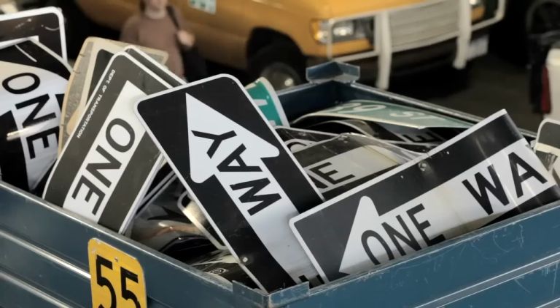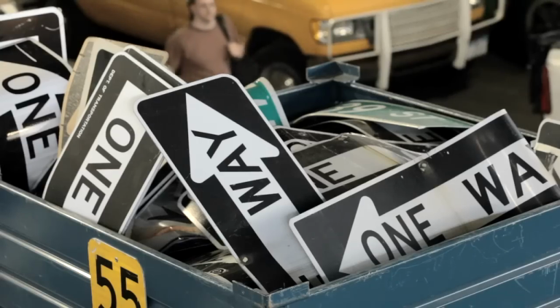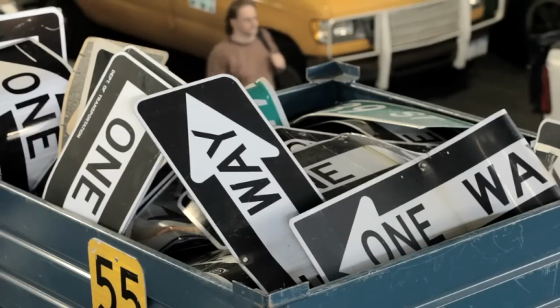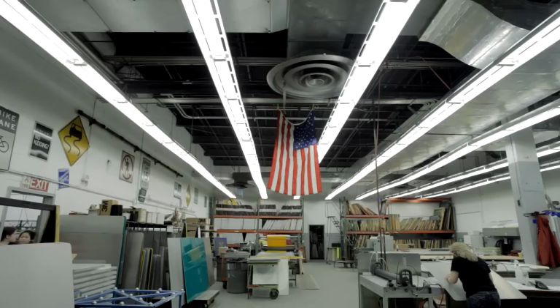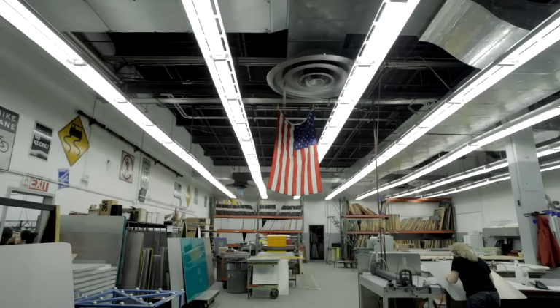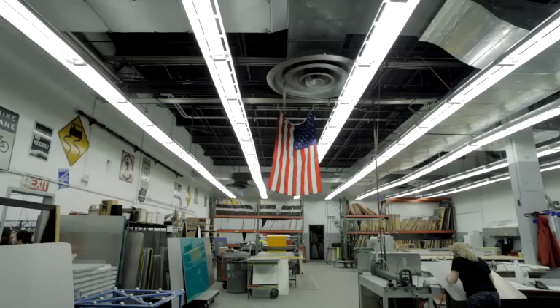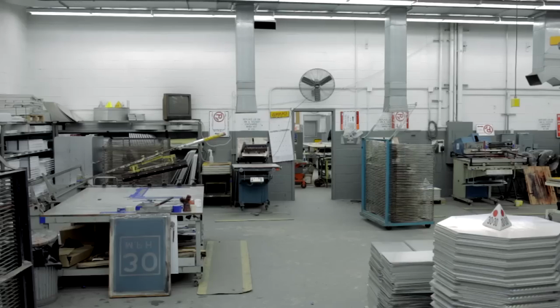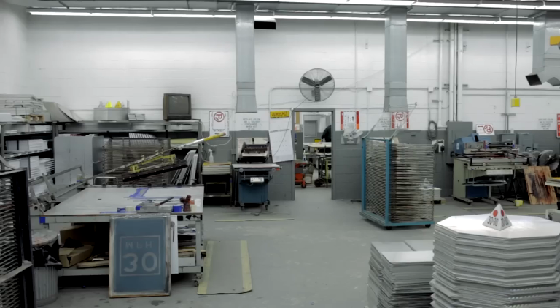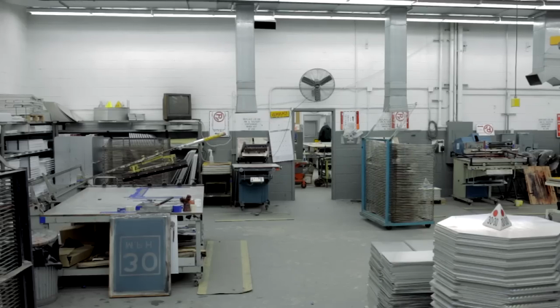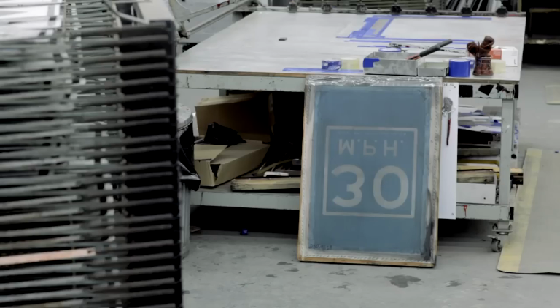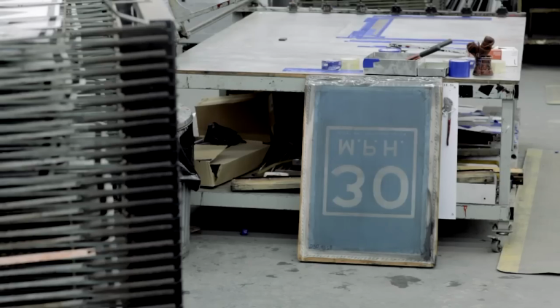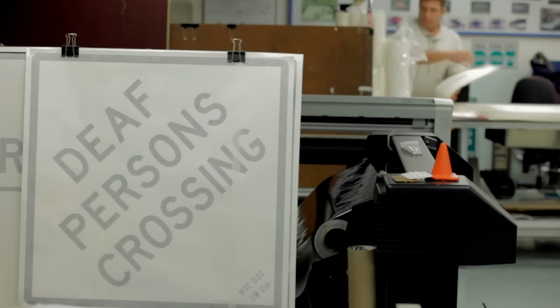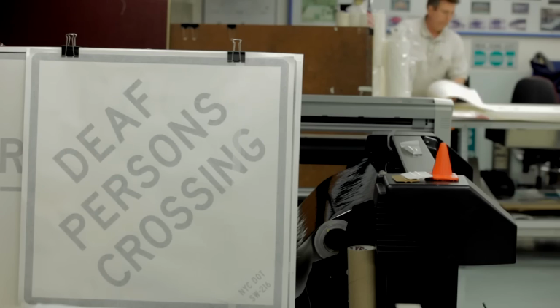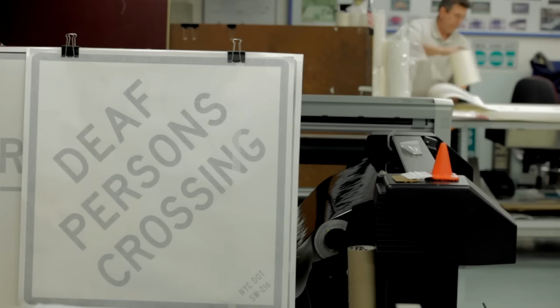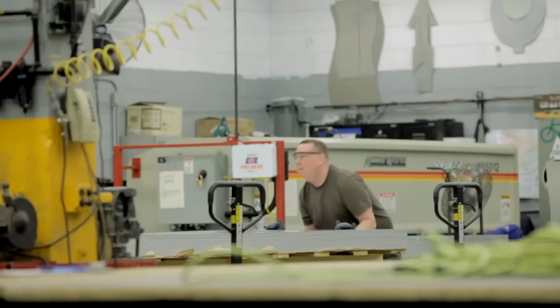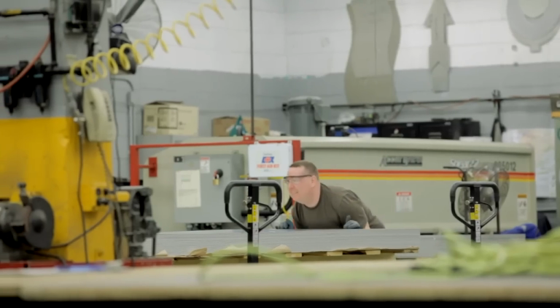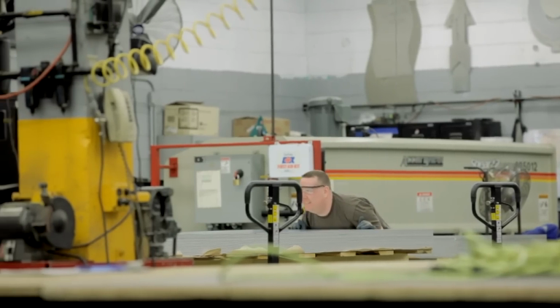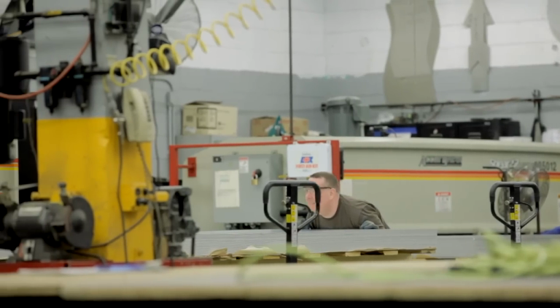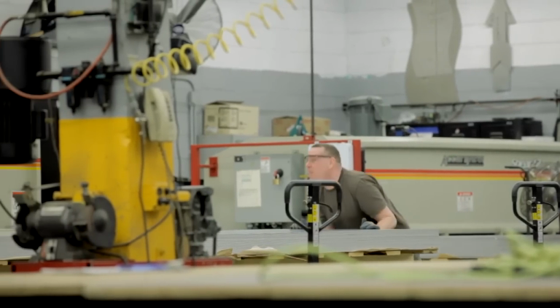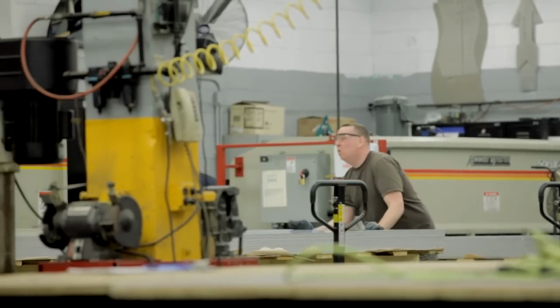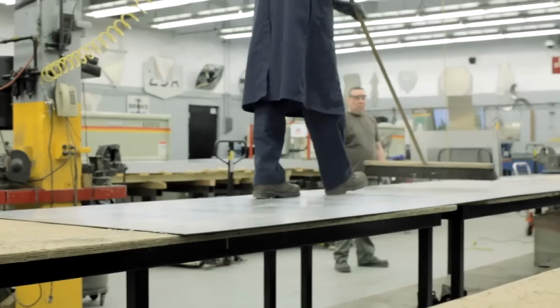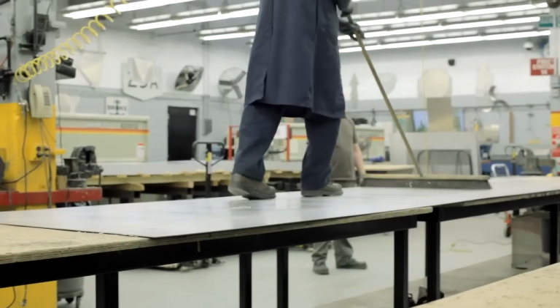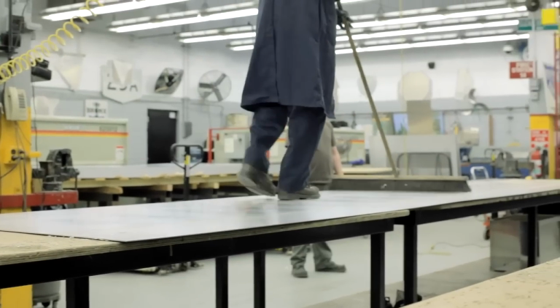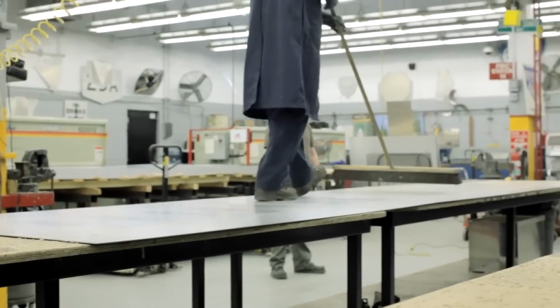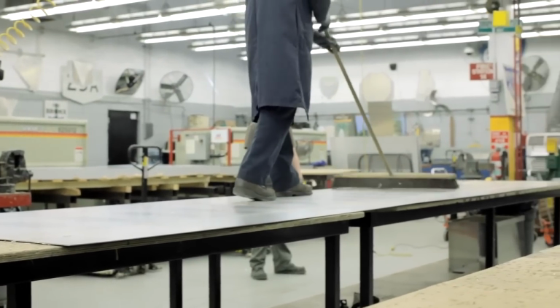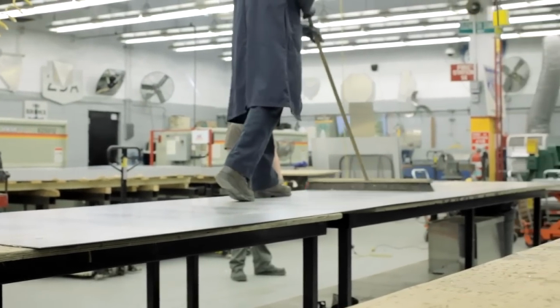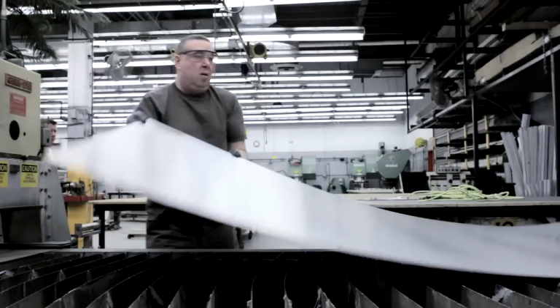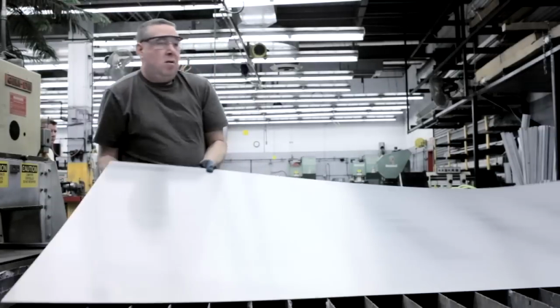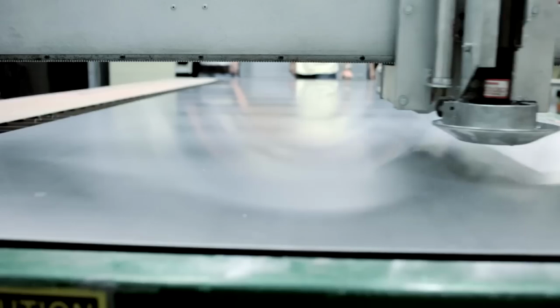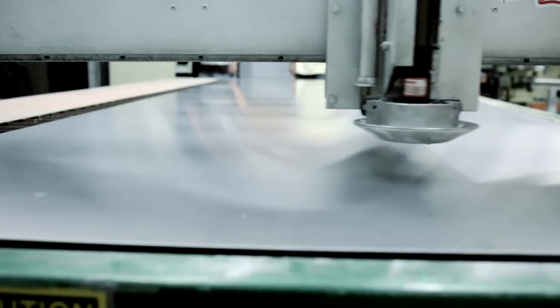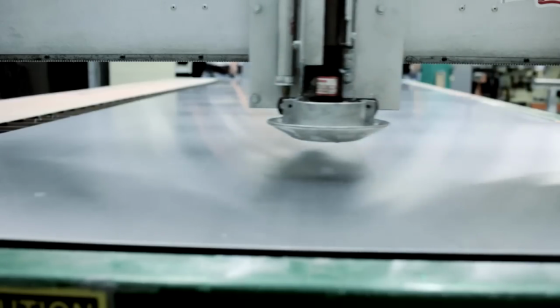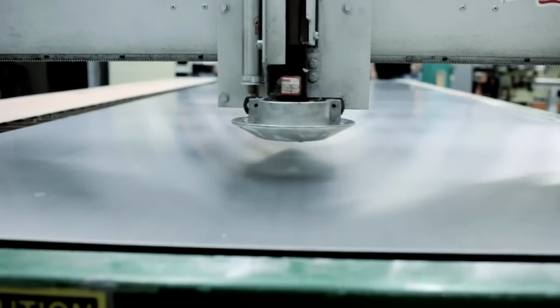In the city of New York, there's over two million signs. What we do here at the Master Sign Shop, we fabricate signs for all five boroughs. We fabricate anywhere from 9,000 to 12,000 signs a month.